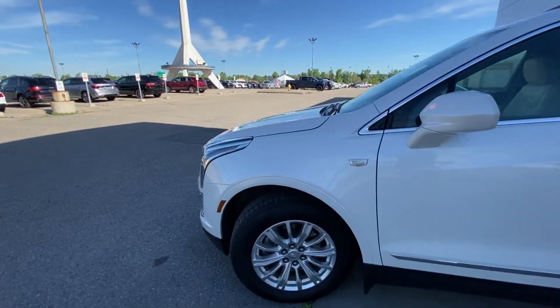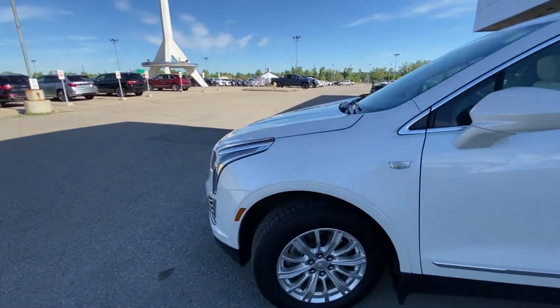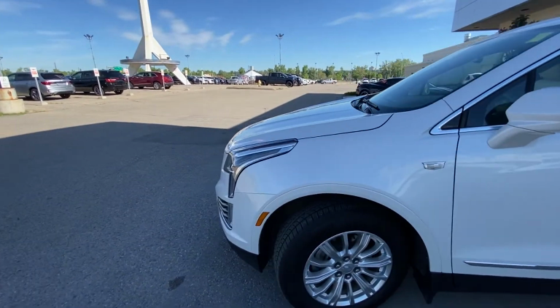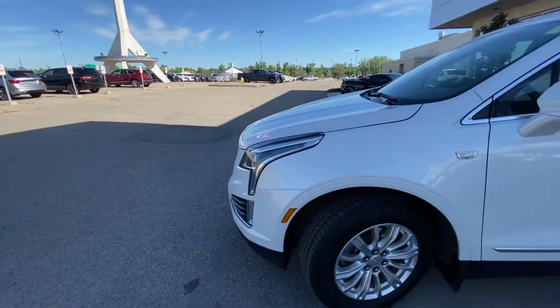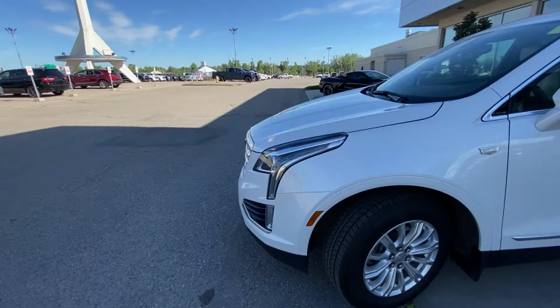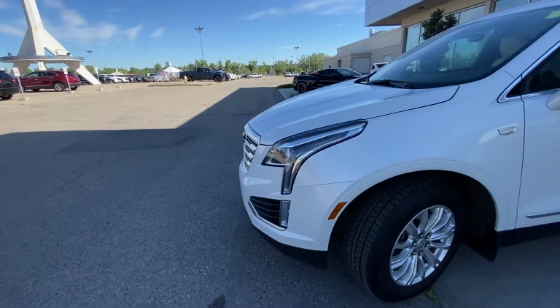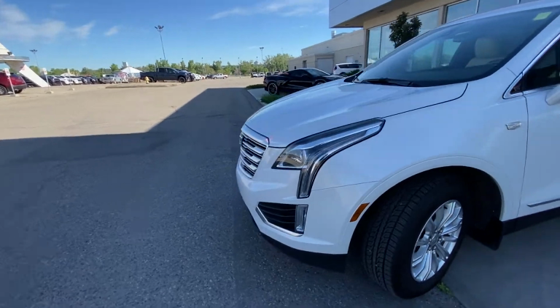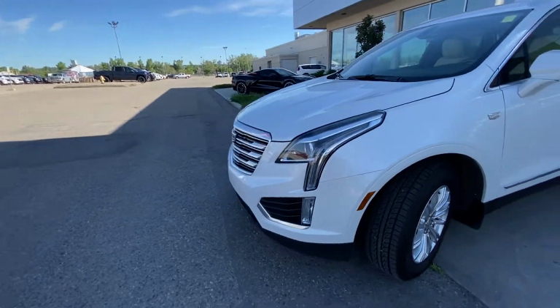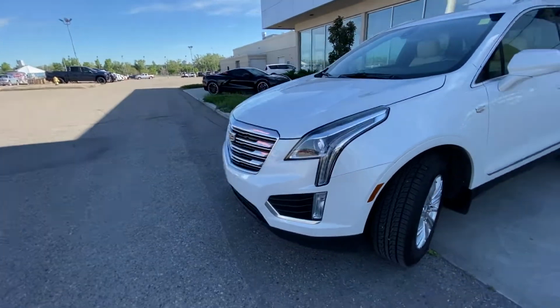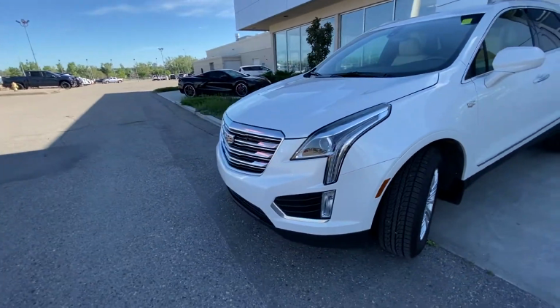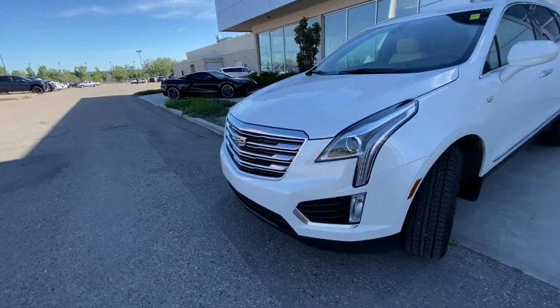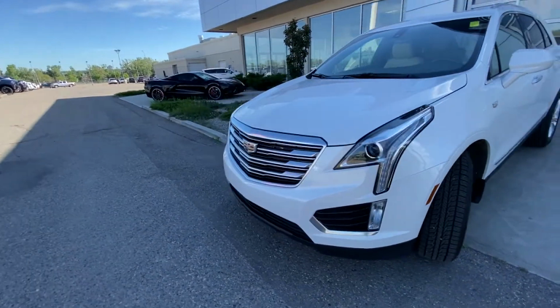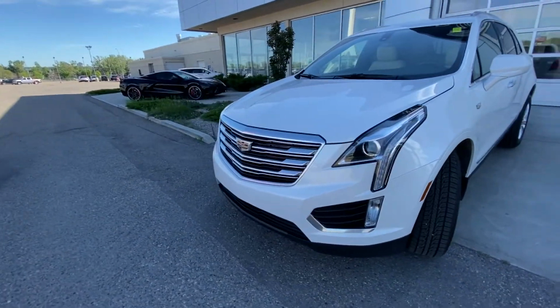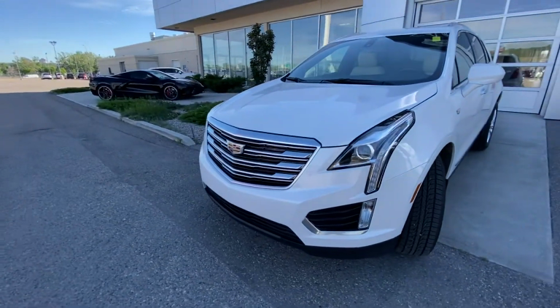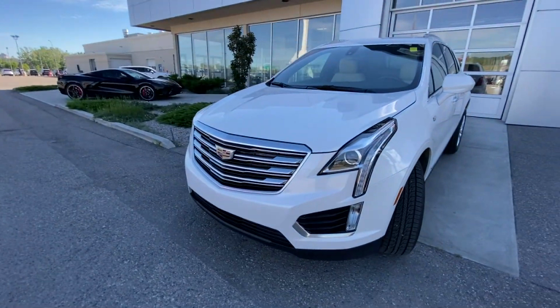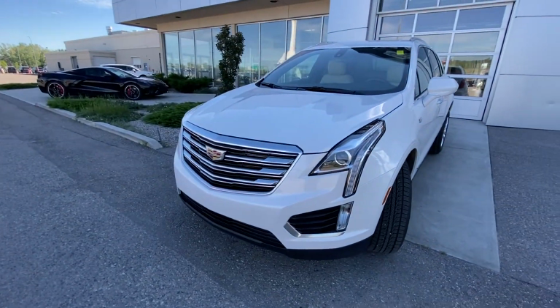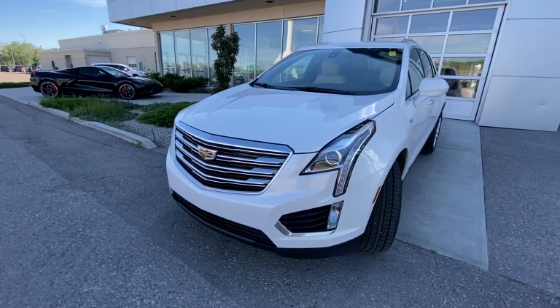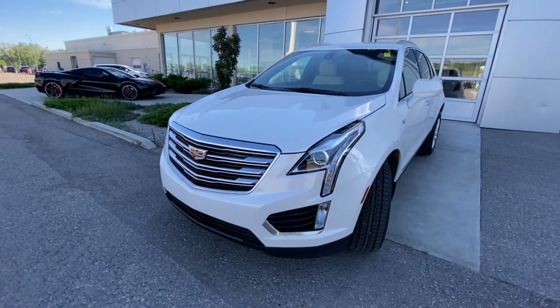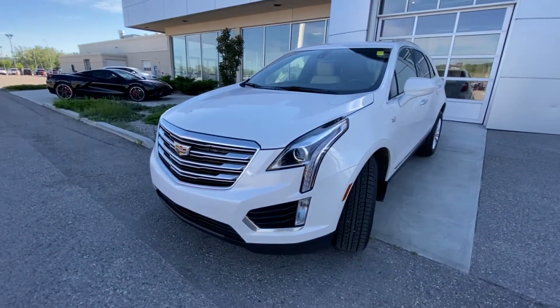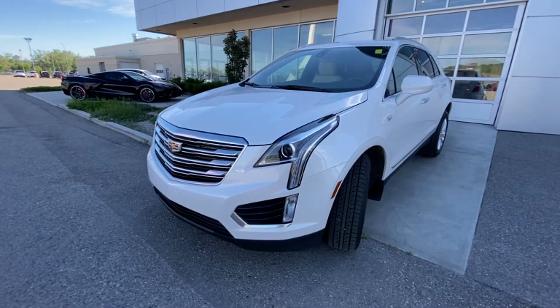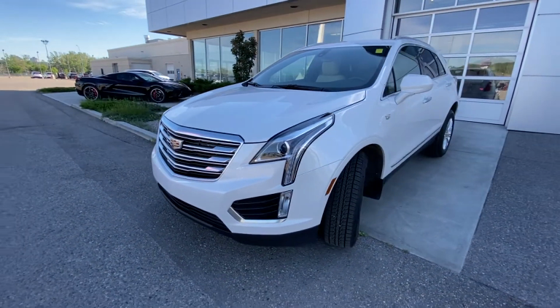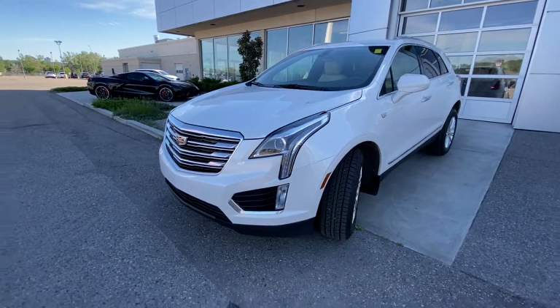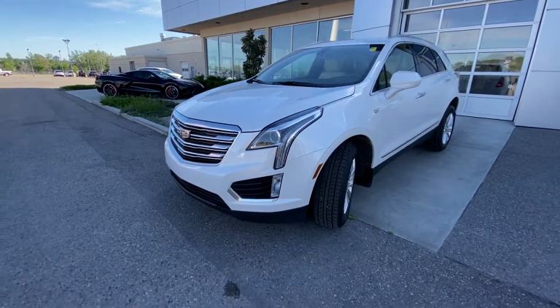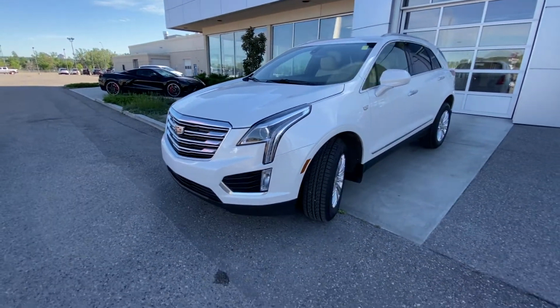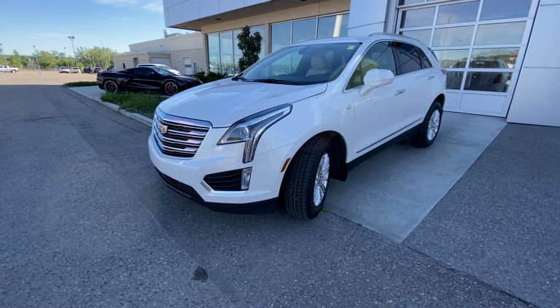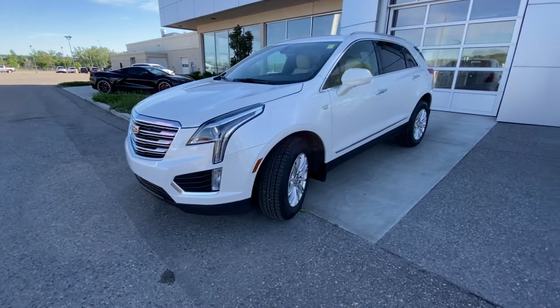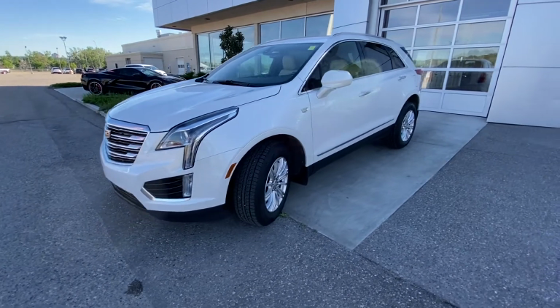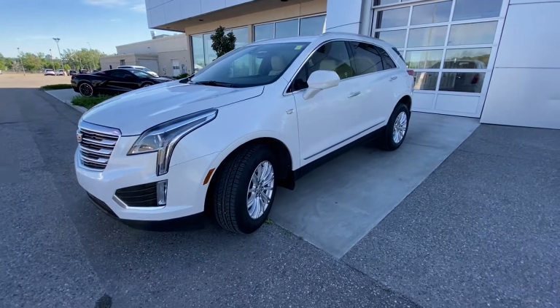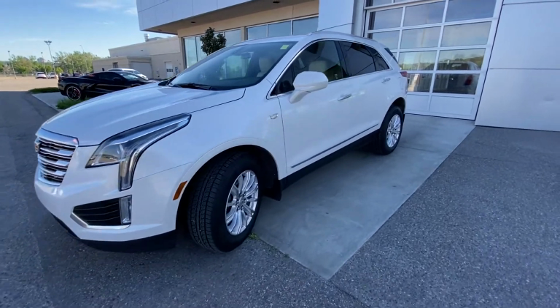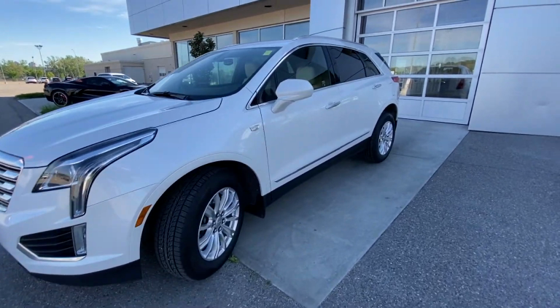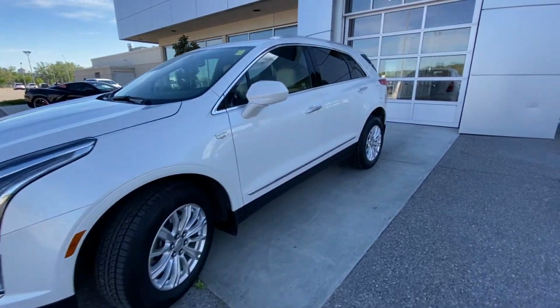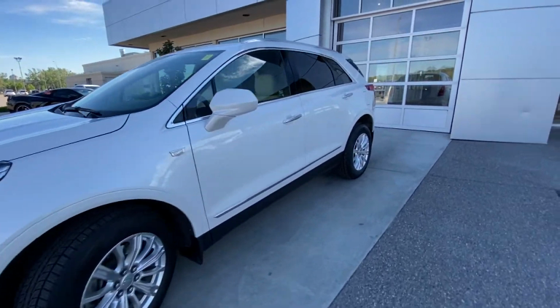Coming to the front of the vehicle, there are LED daytime running lamps and turn signals. The front of the vehicle is 3M wrapped as well, protecting the hood and front bumper.